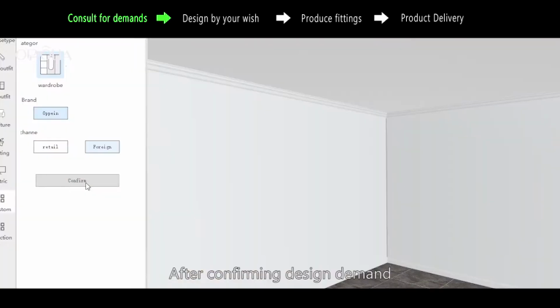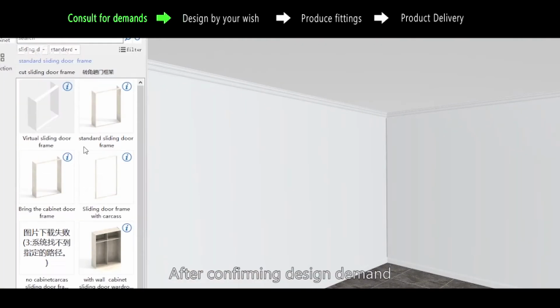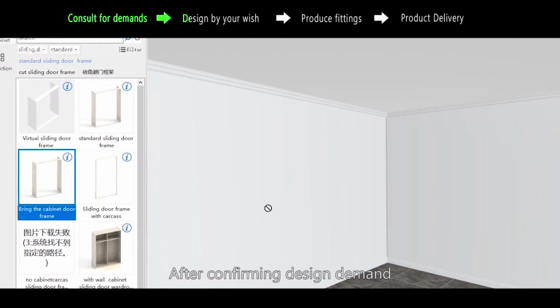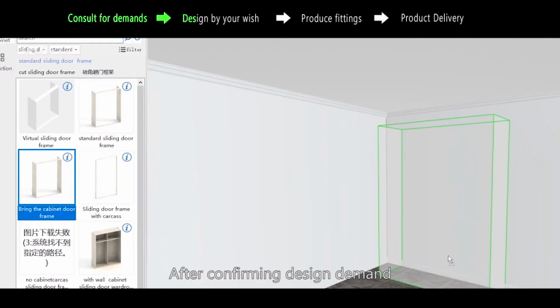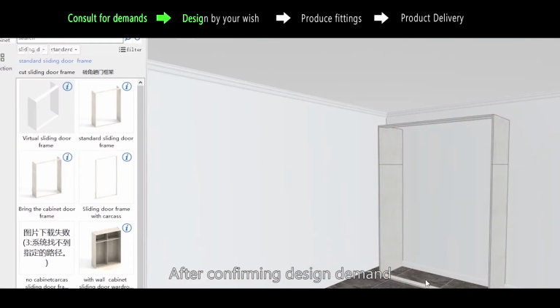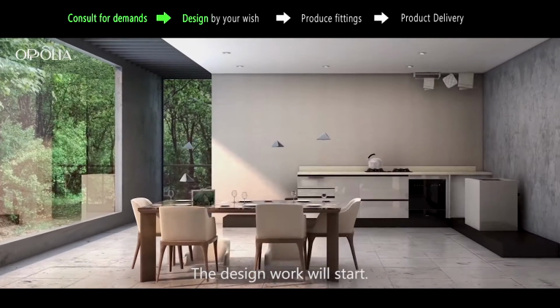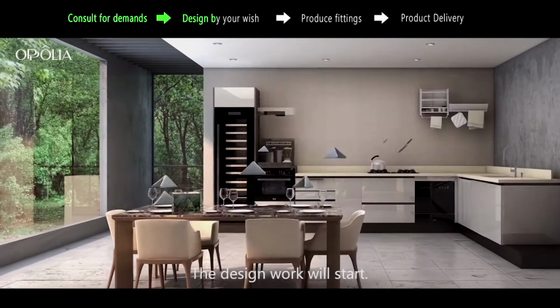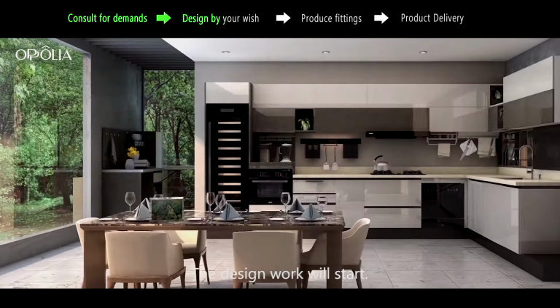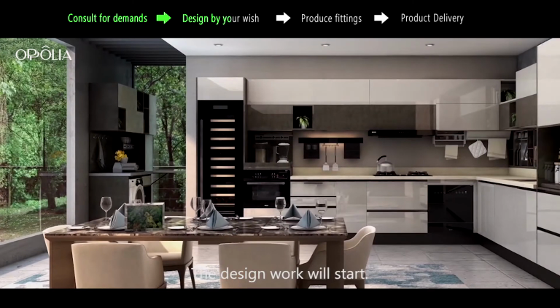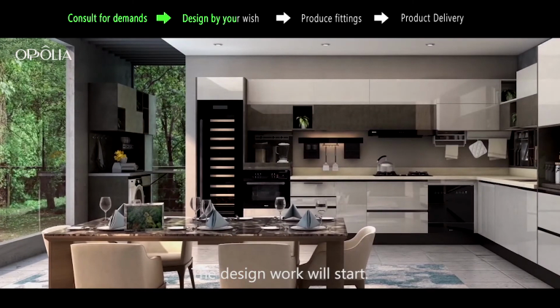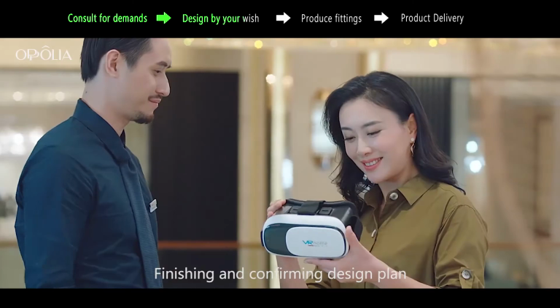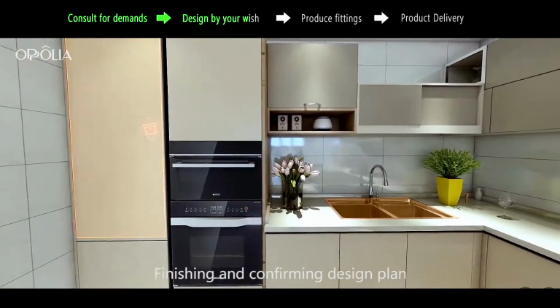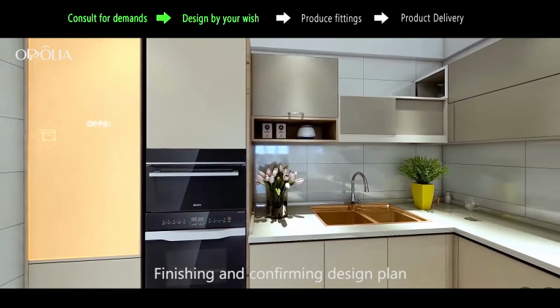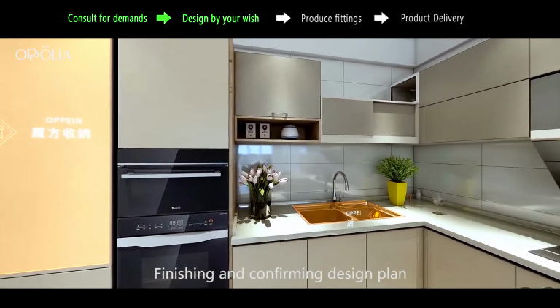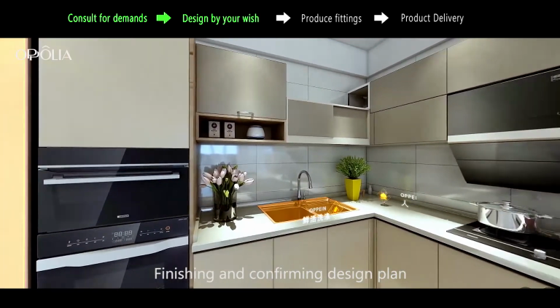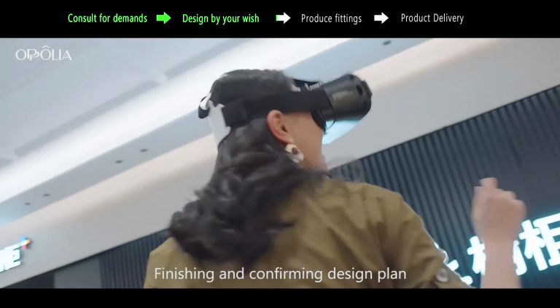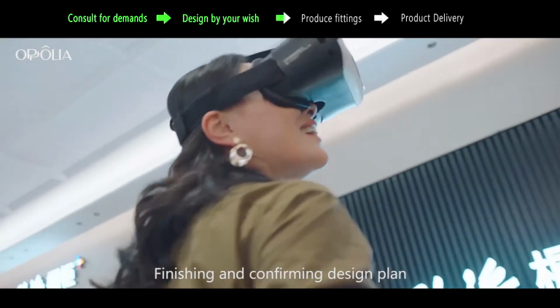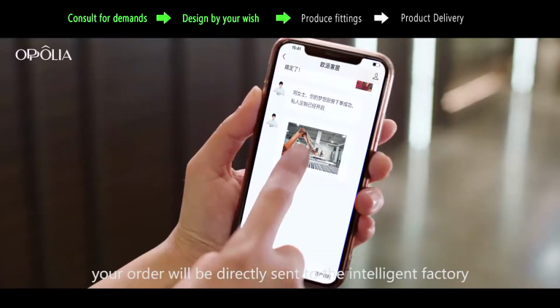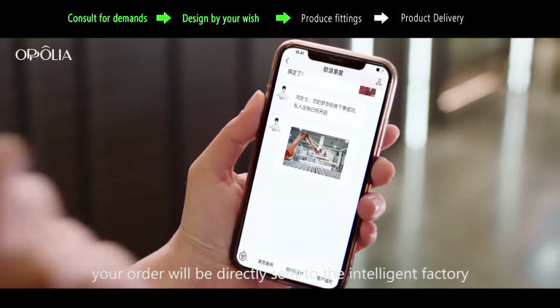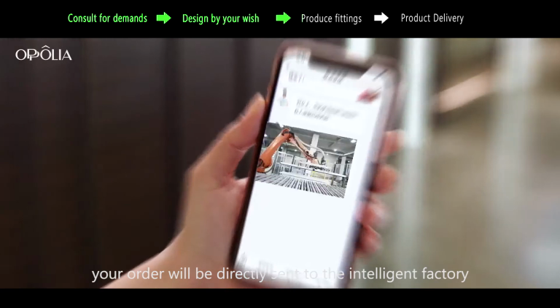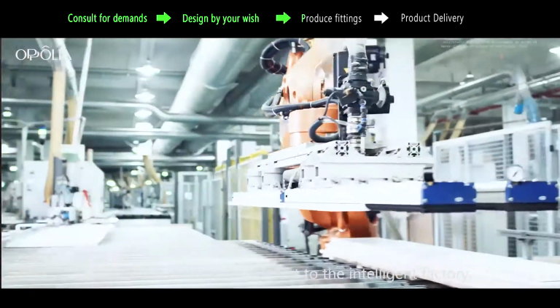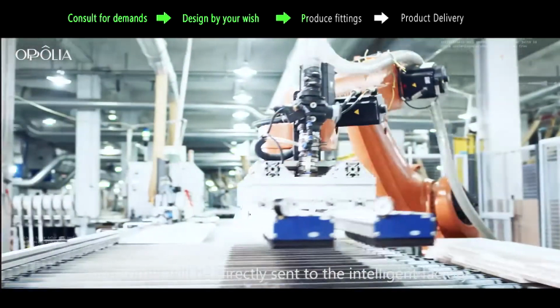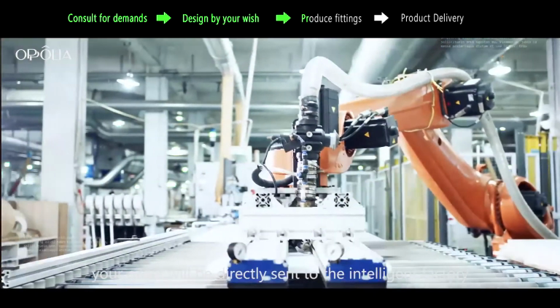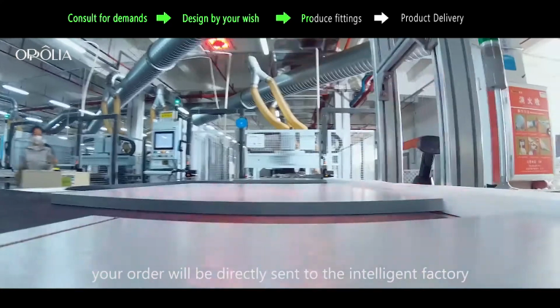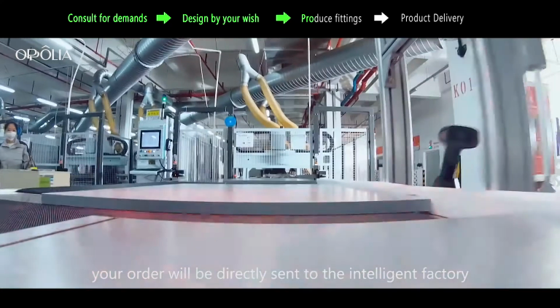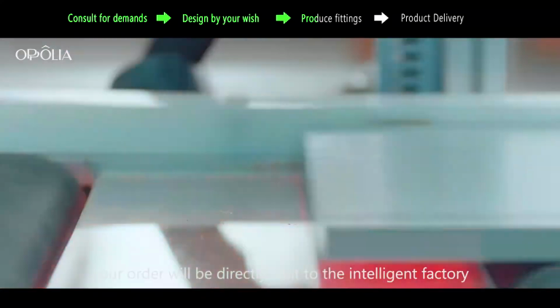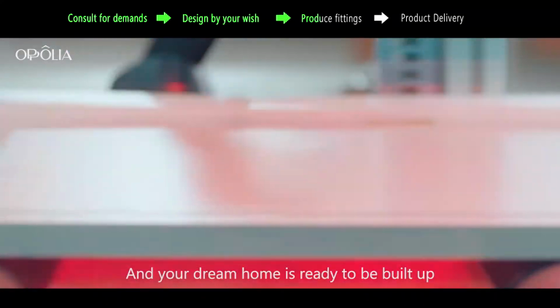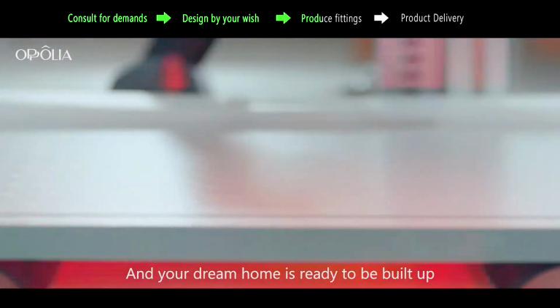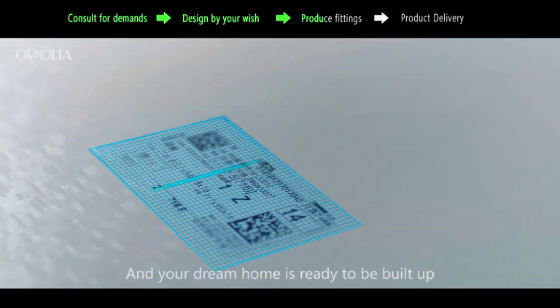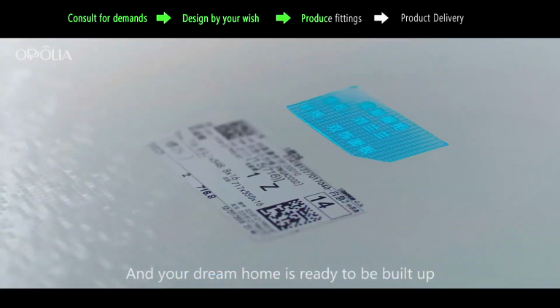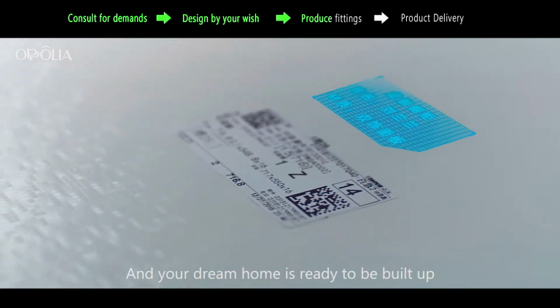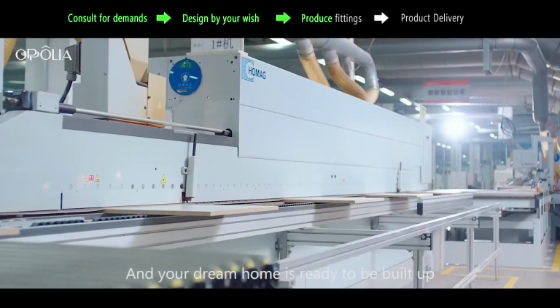After confirming design demand, the design work will start. Finishing and confirming the design plan, your order will be directly sent to the Intelligent Factory, and your dream home is ready to be built.